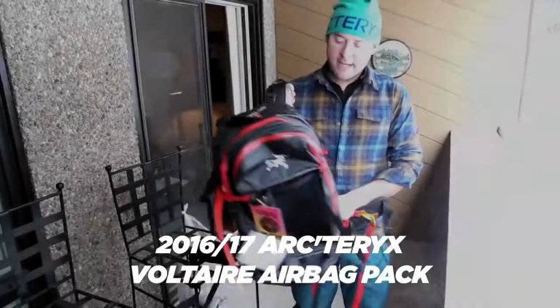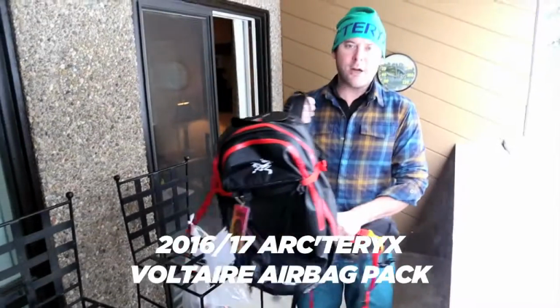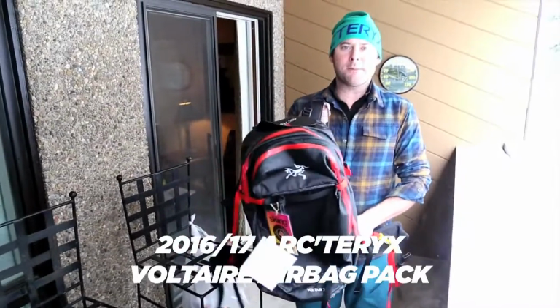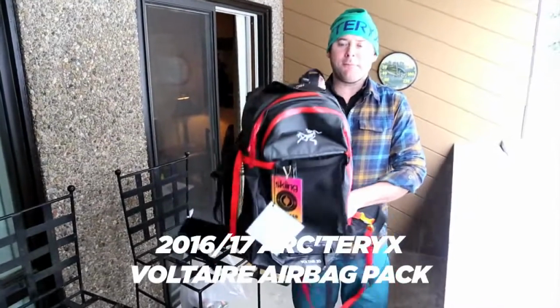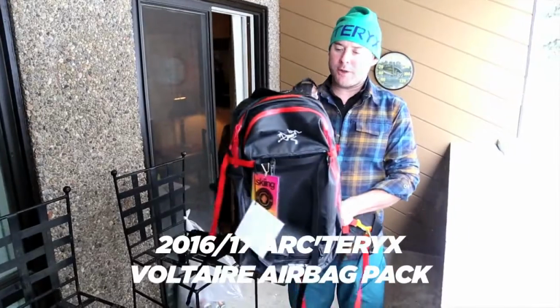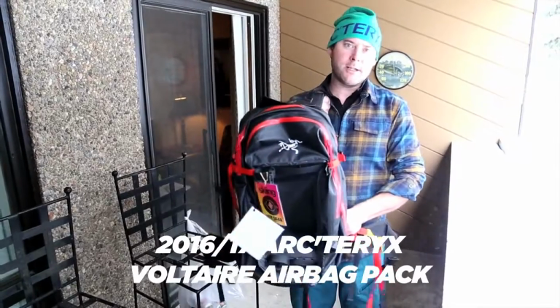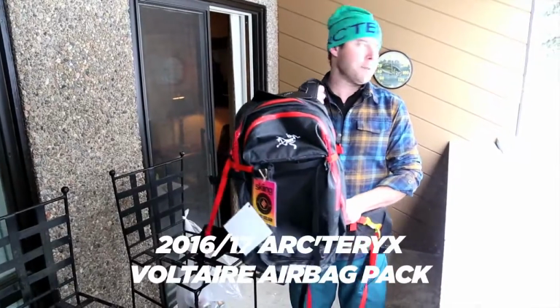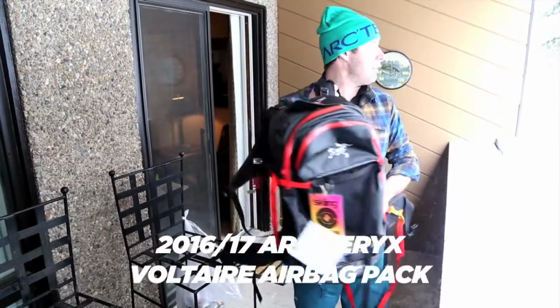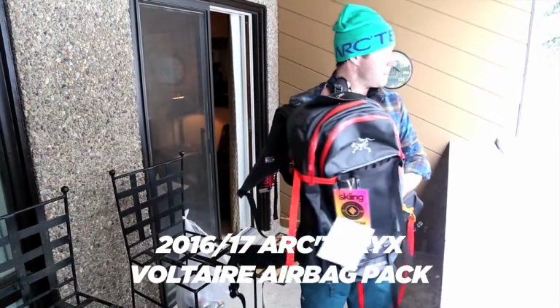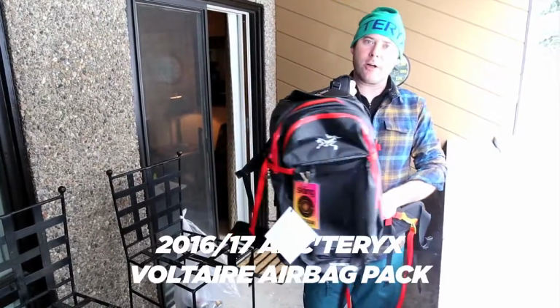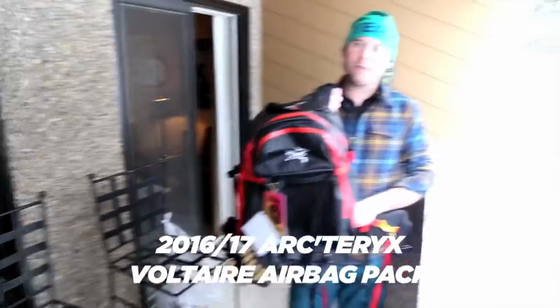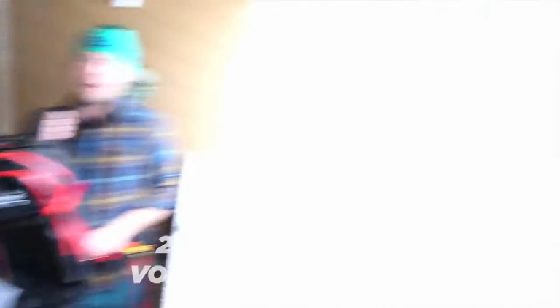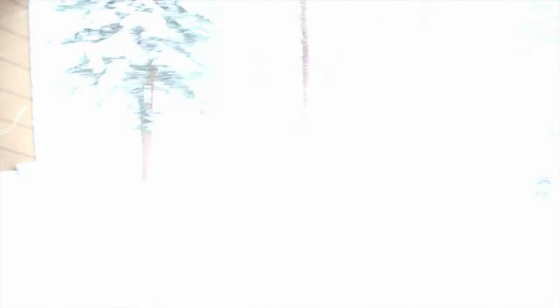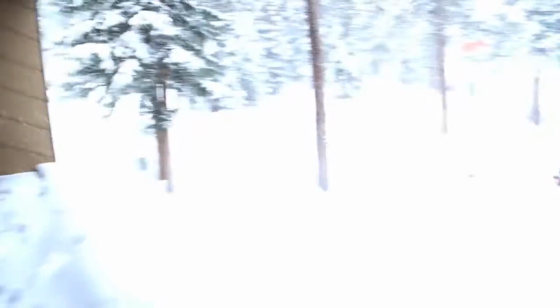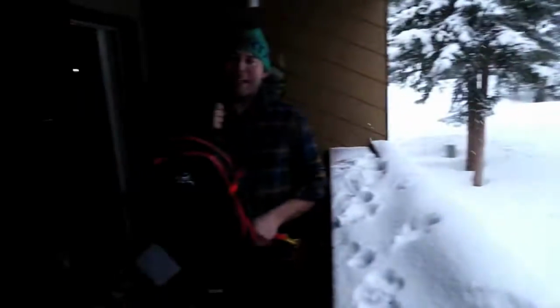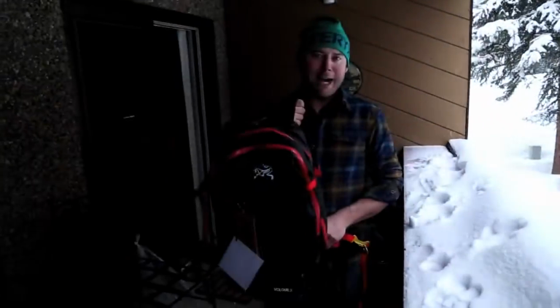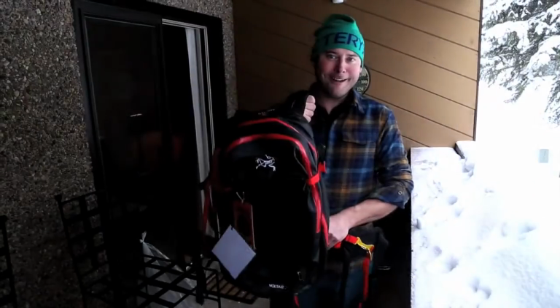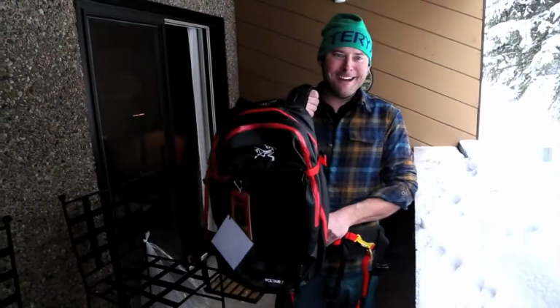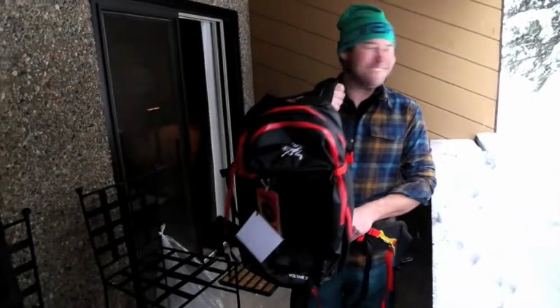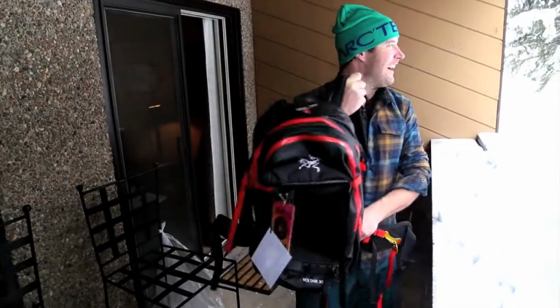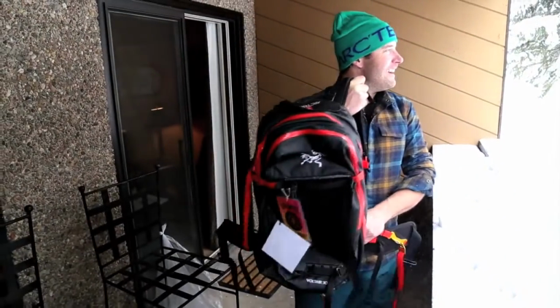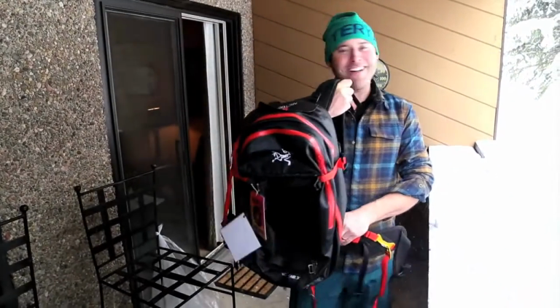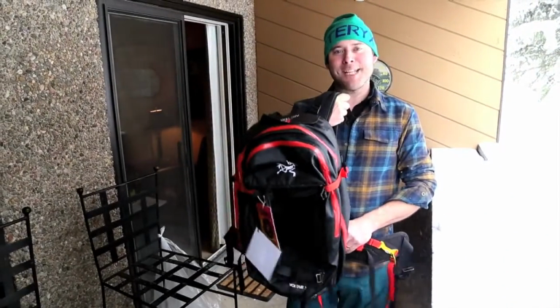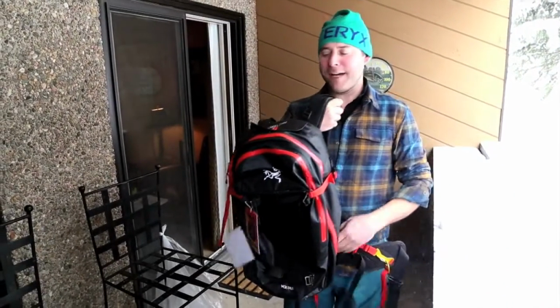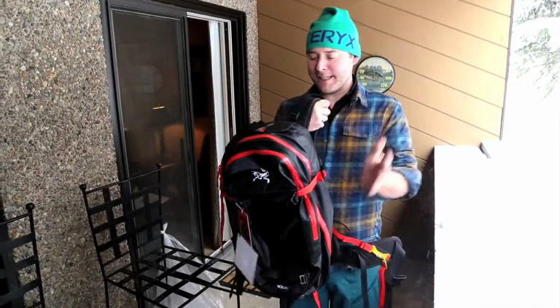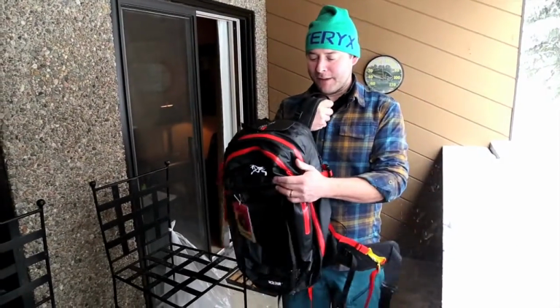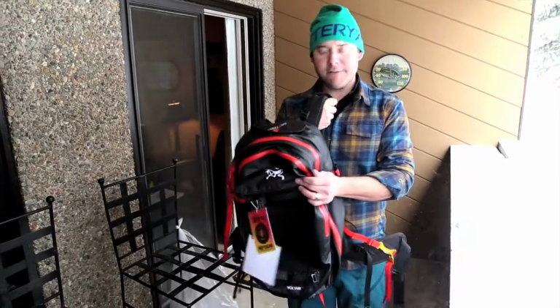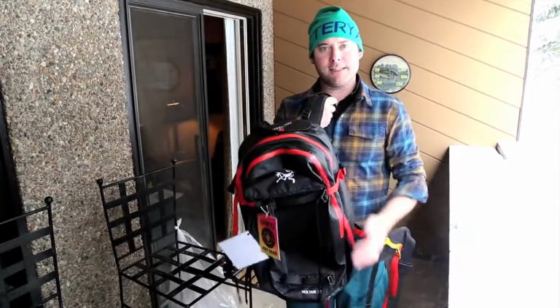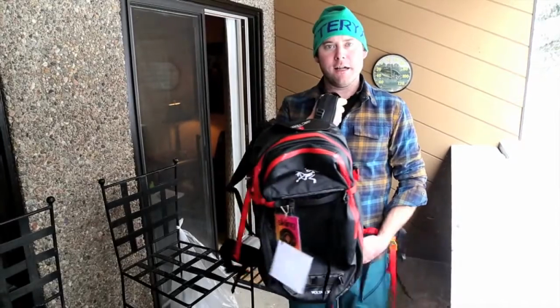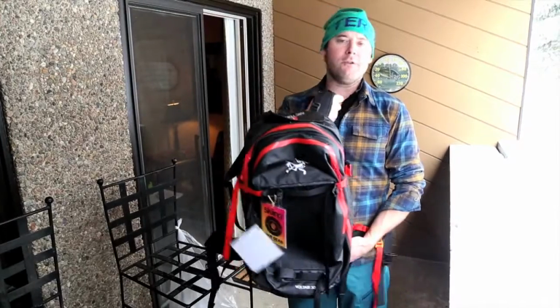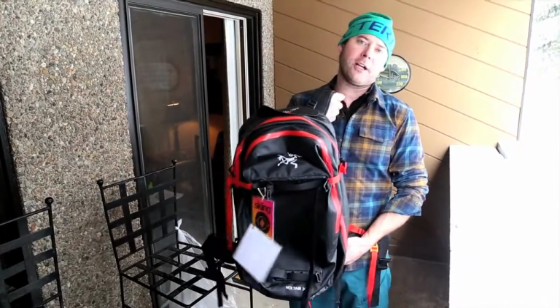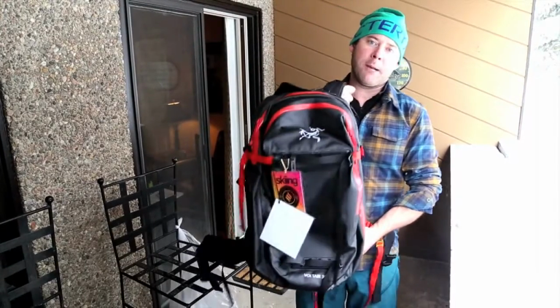Hey, I'm Ian Armstrong, here with Arcteryx up at Copper Mountain. It's powdering out — we love the powder. When it comes down too heavy, it's nice to have a safety device like our new Volterra airbag.